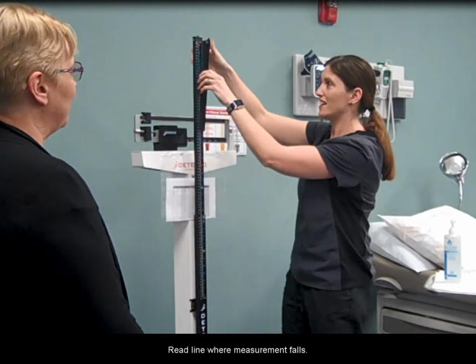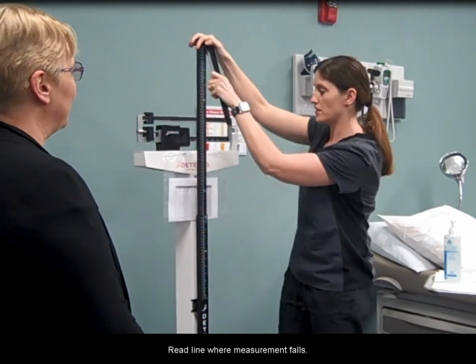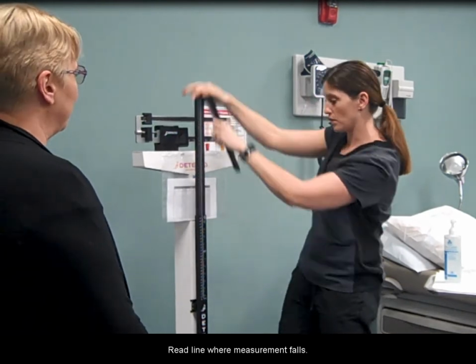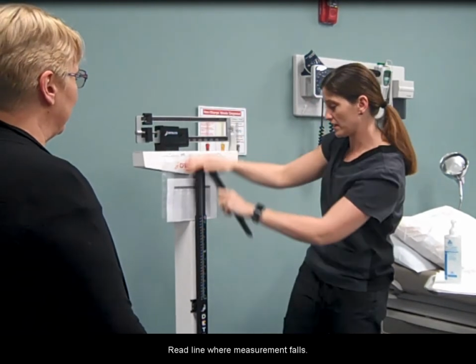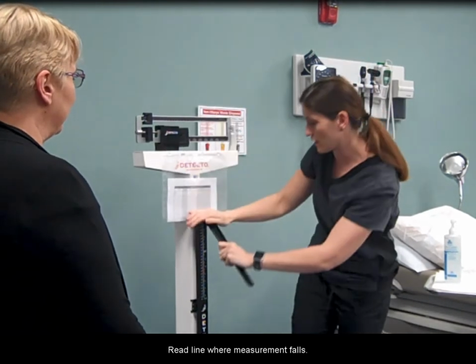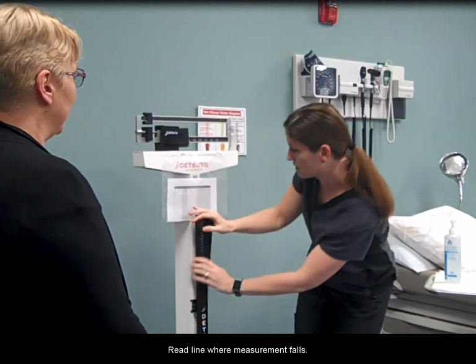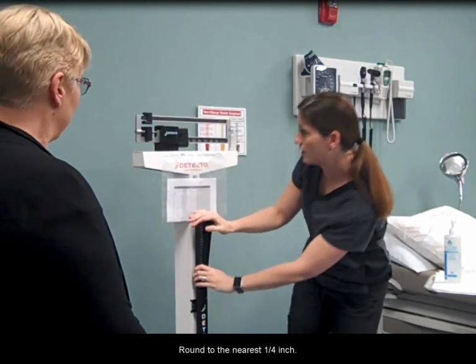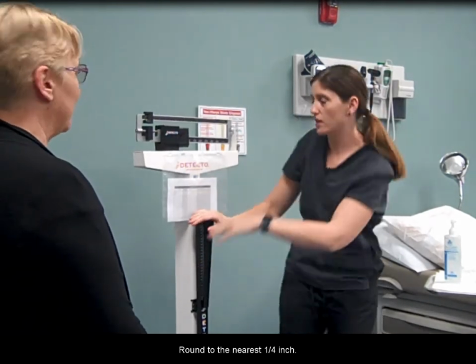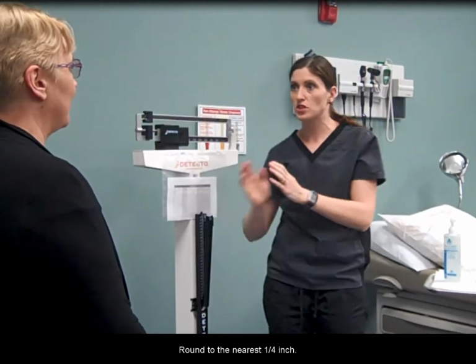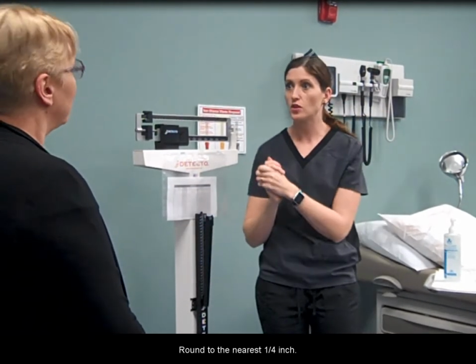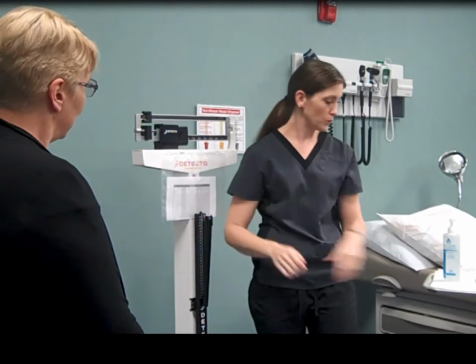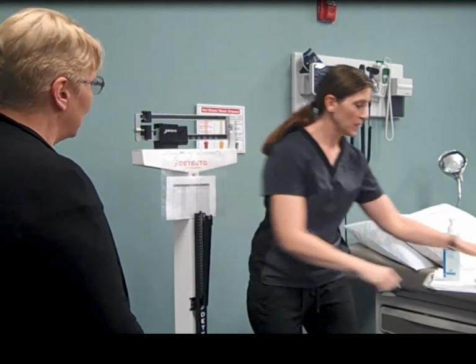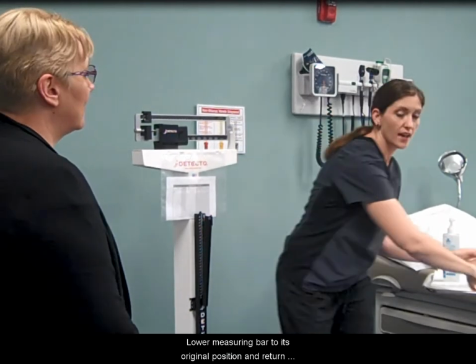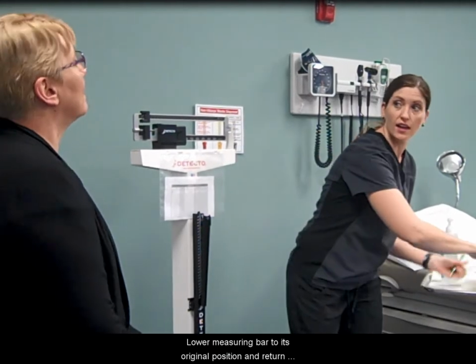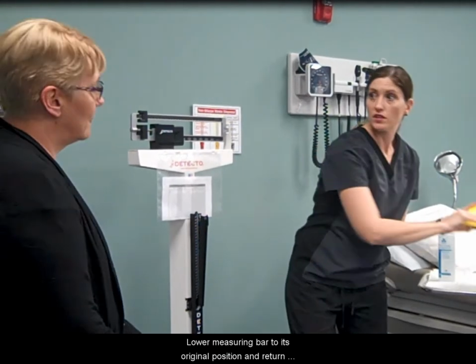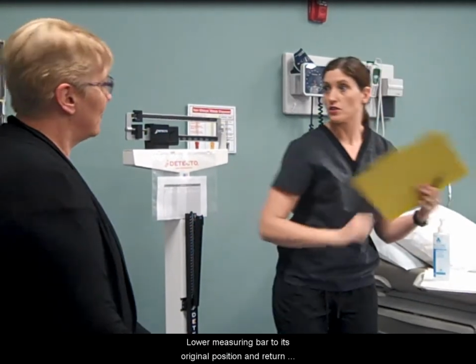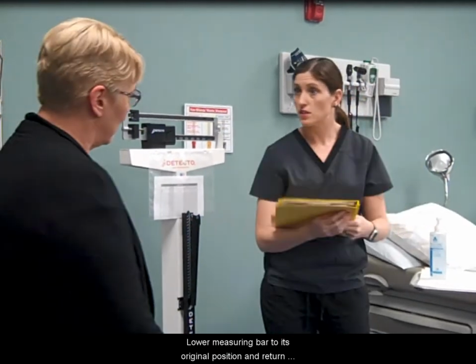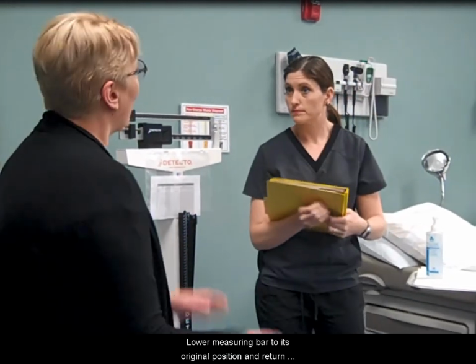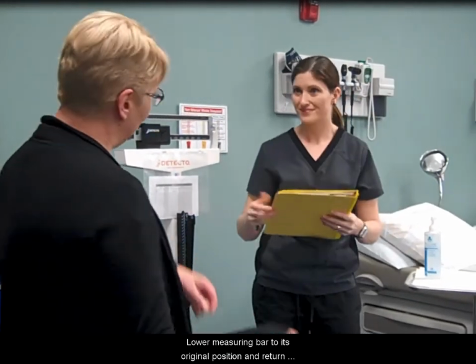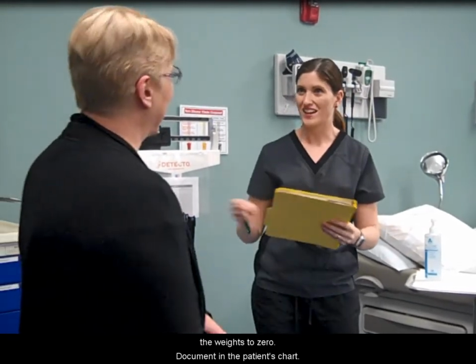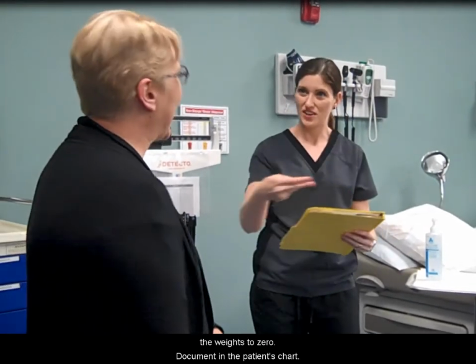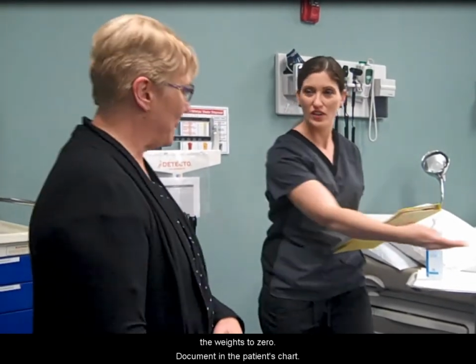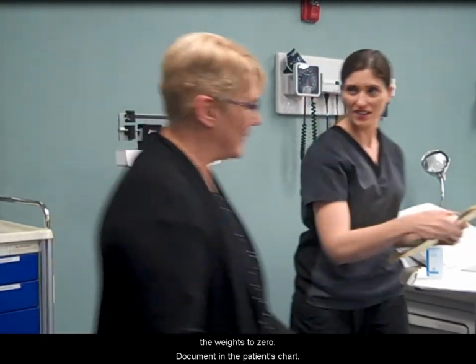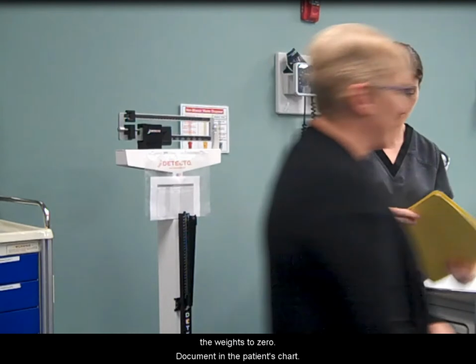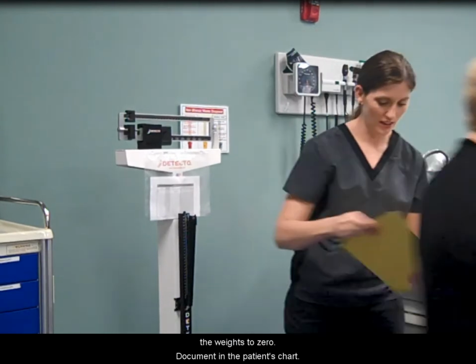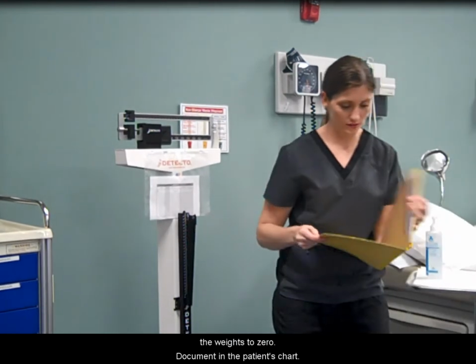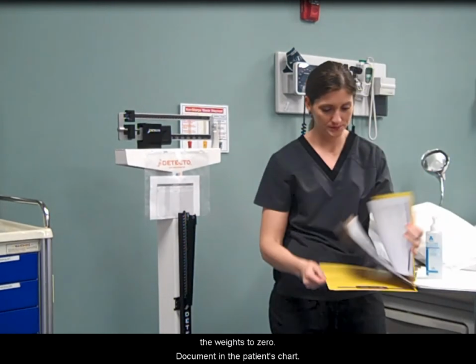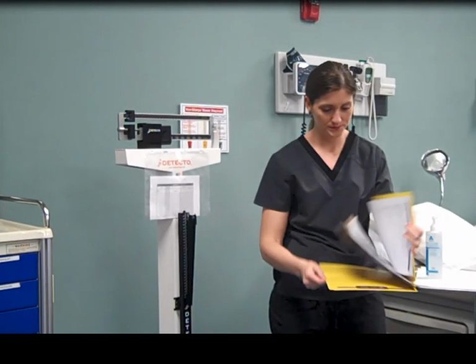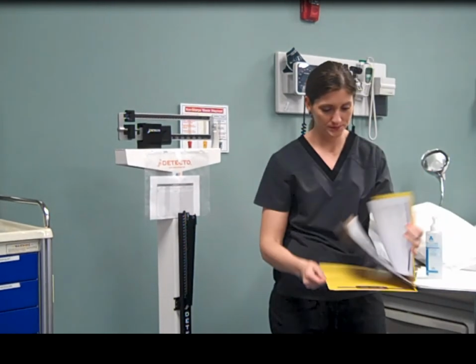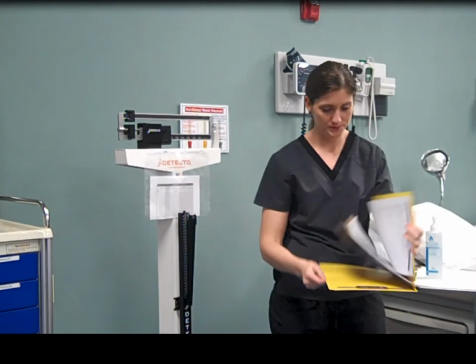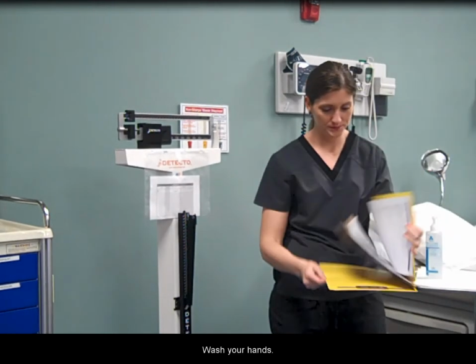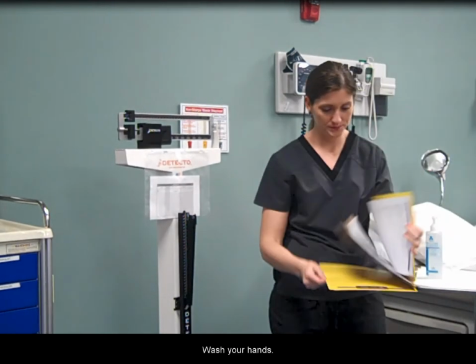Read the line where the measurement falls, round to the nearest quarter inch. Lower the measuring bar to its original position and return the weights to zero. Document in the patient's chart. Wash your hands.